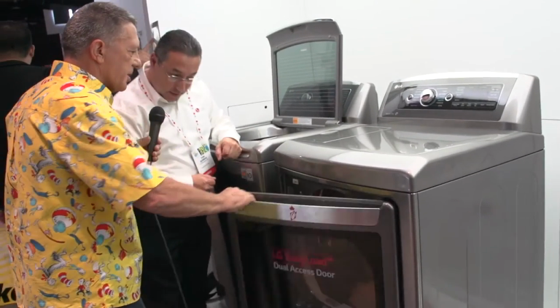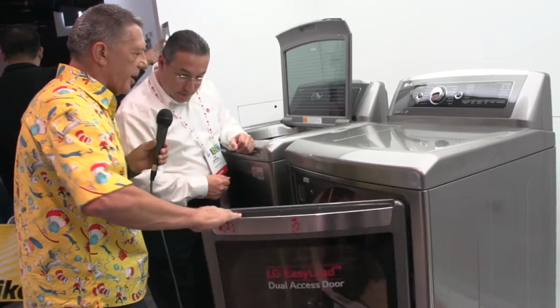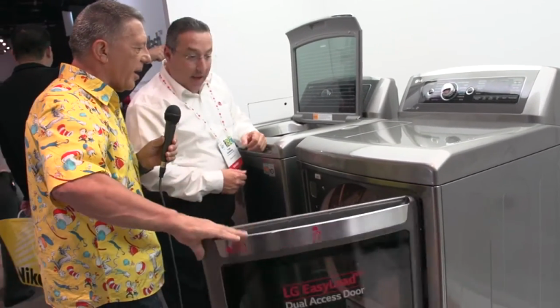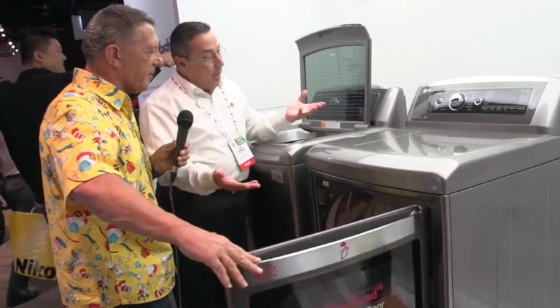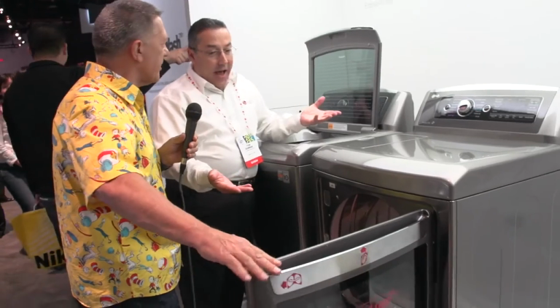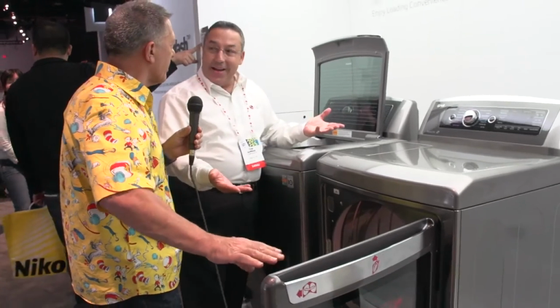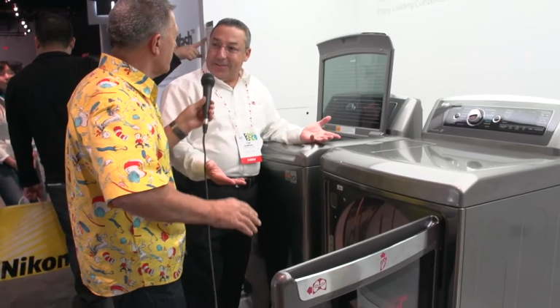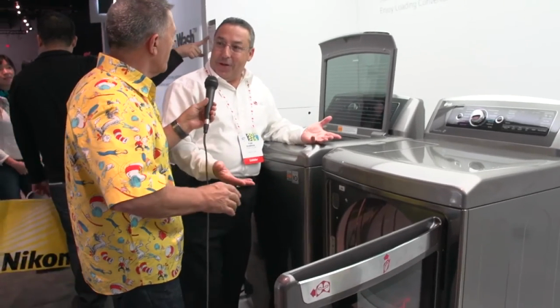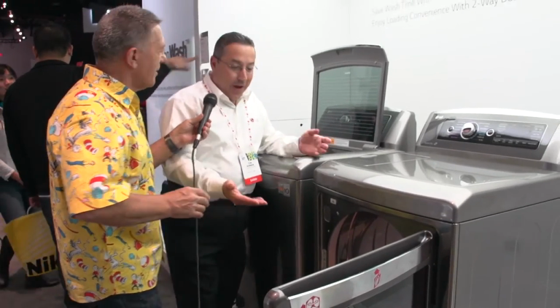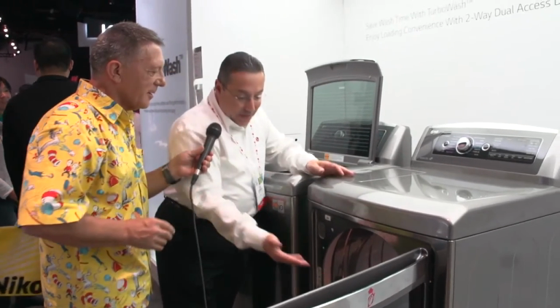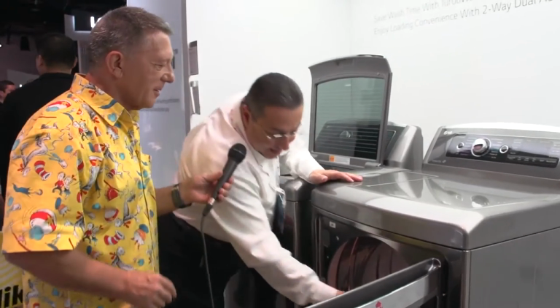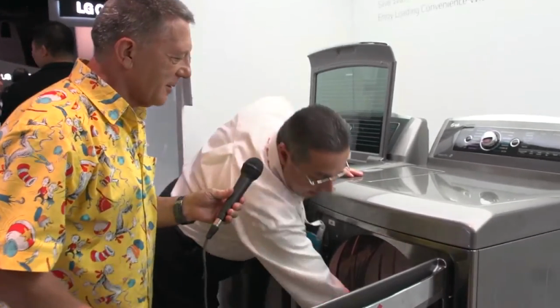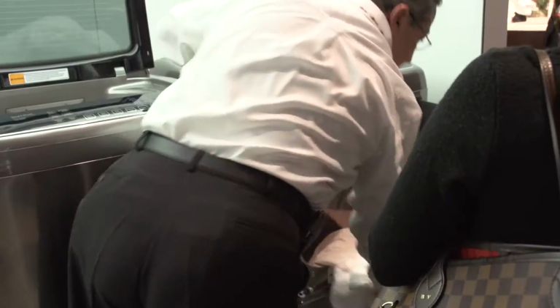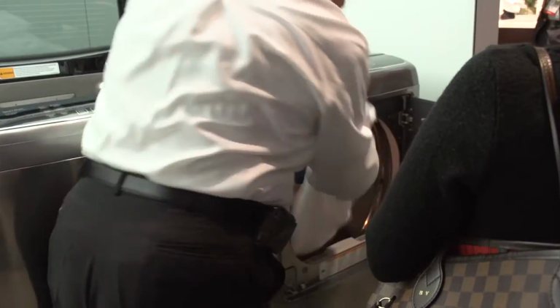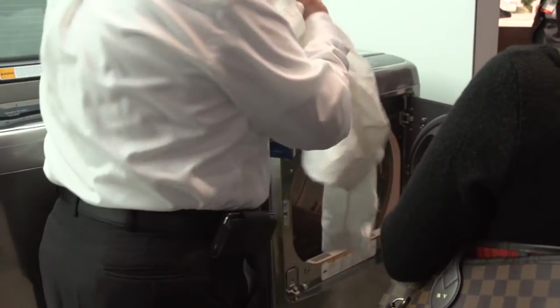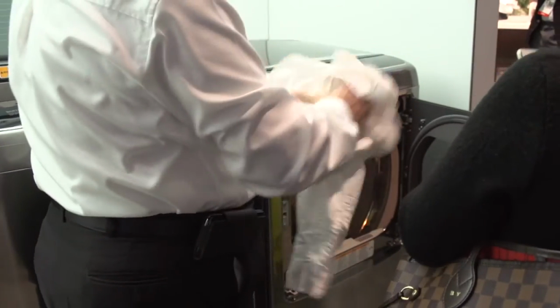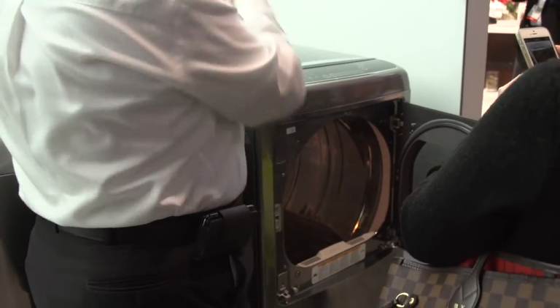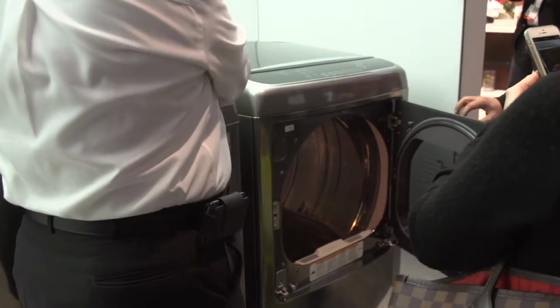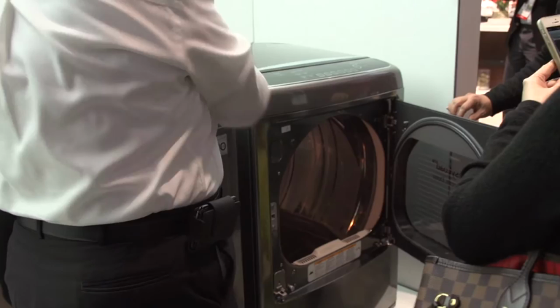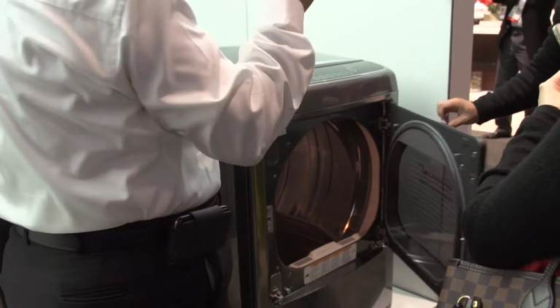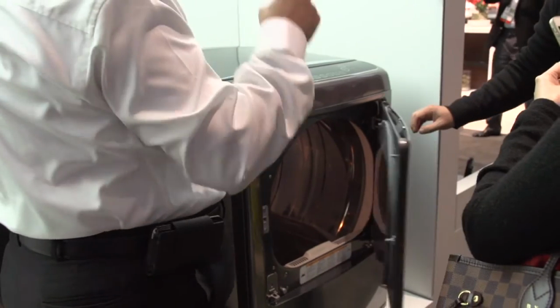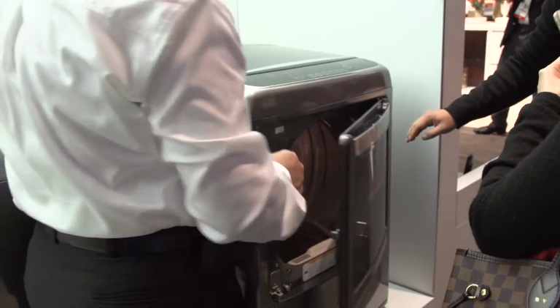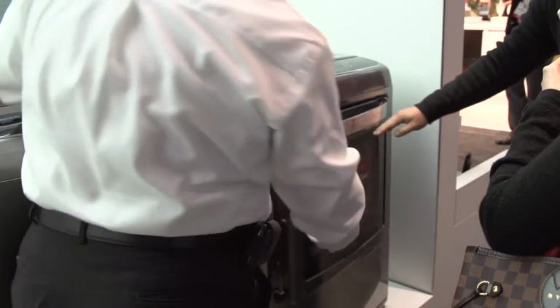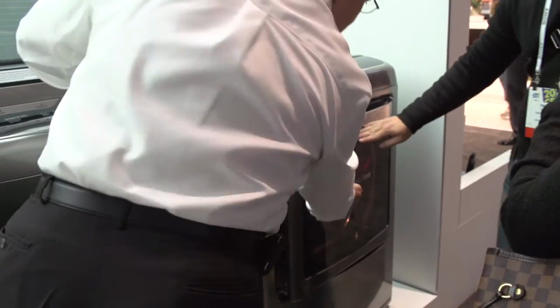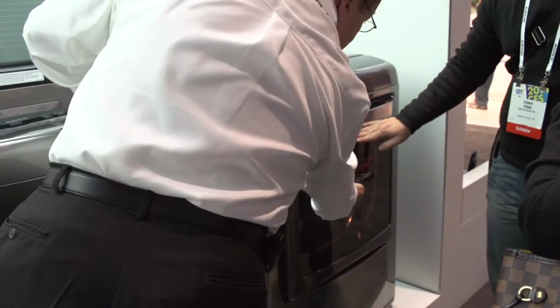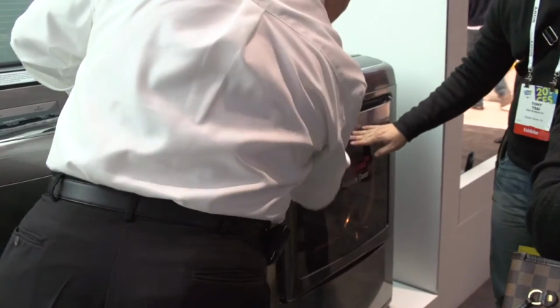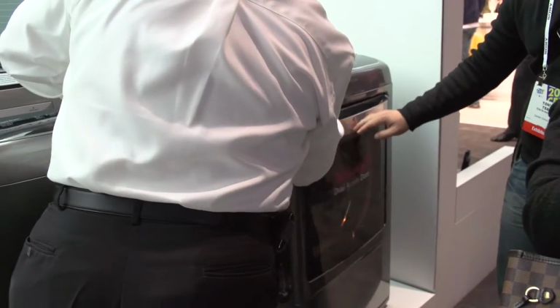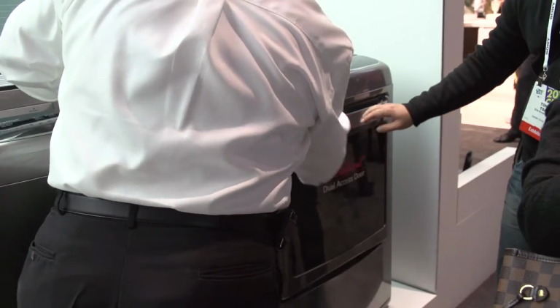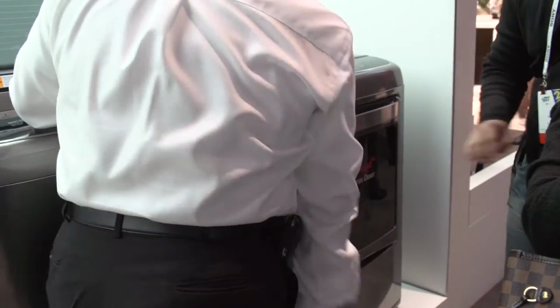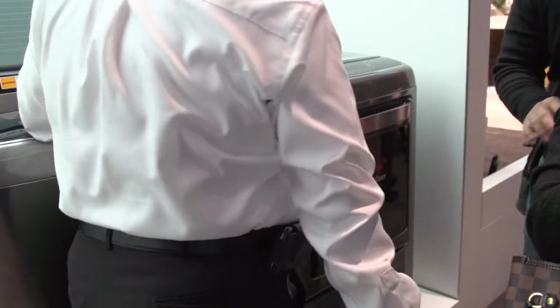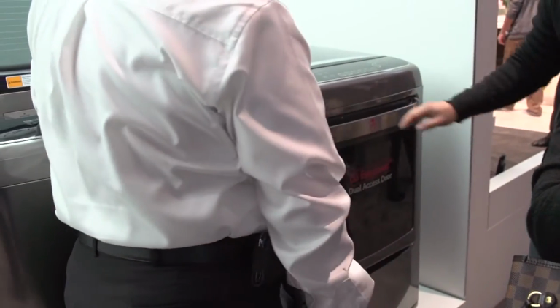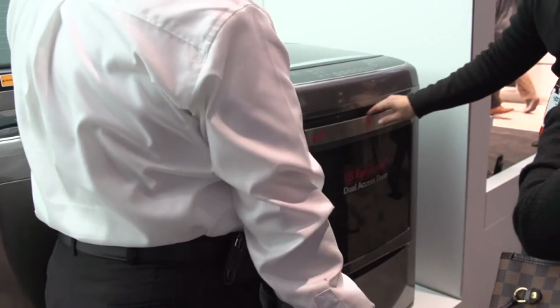And now it's a front loader. We just take that out, take your clothes out, and drop them in the basket — it's really easy. How sexy is that? It is pretty sexy.